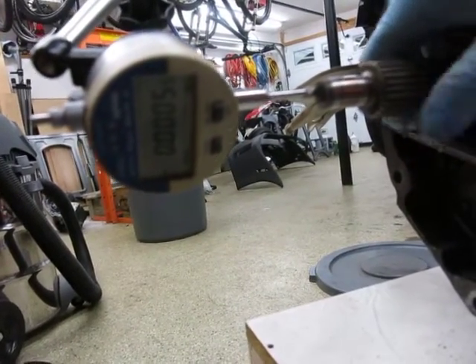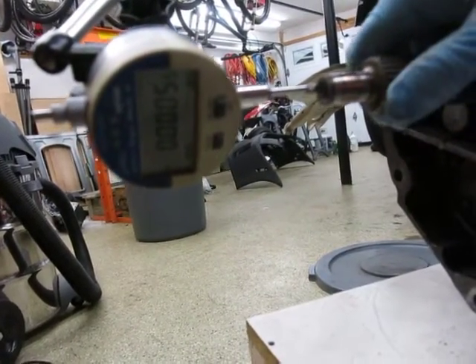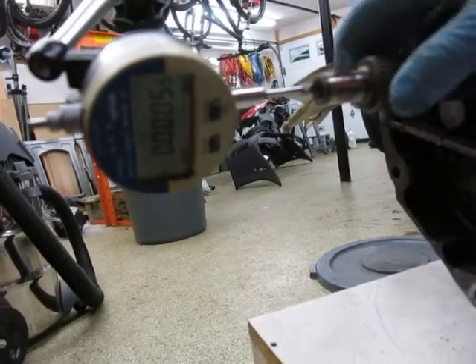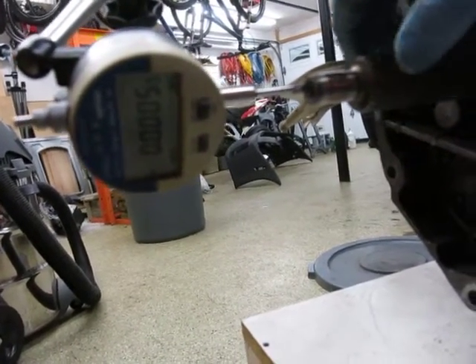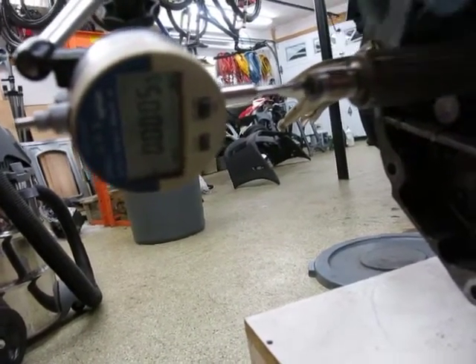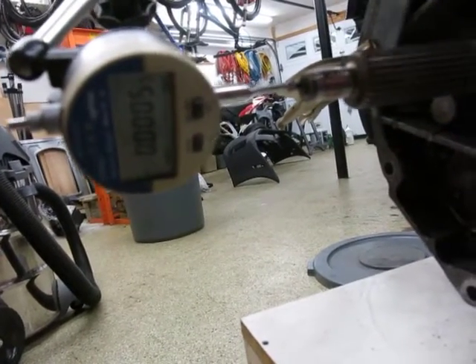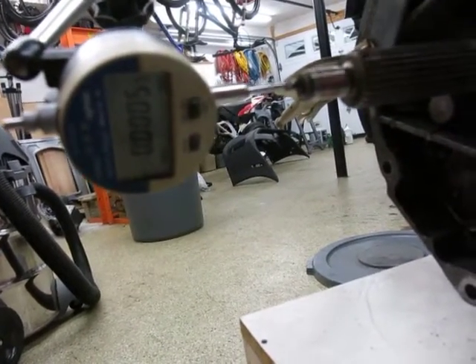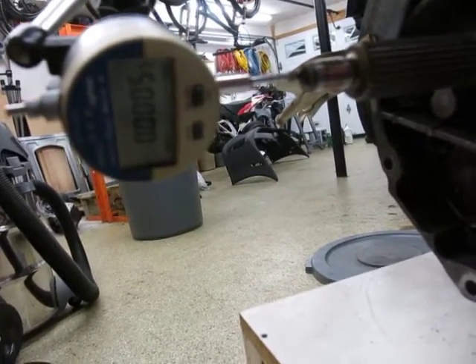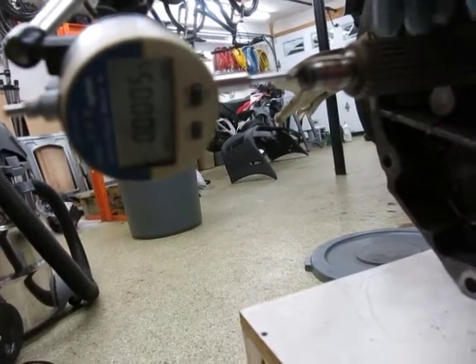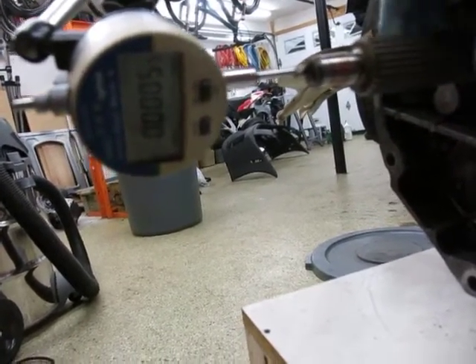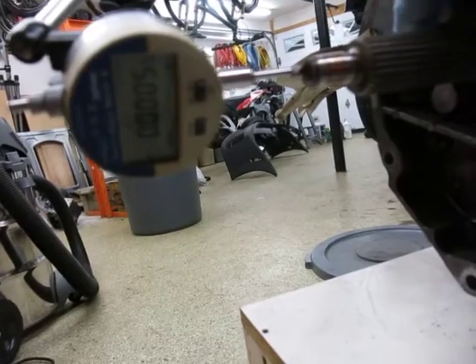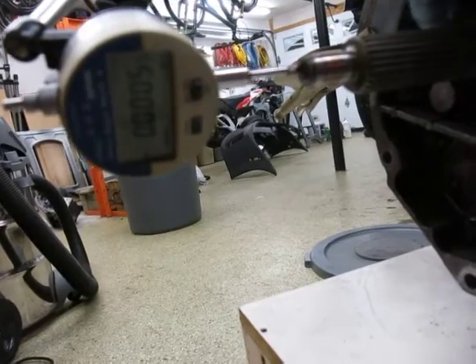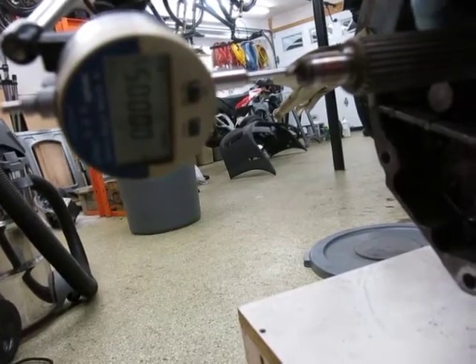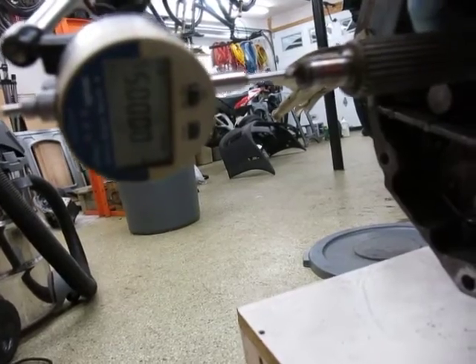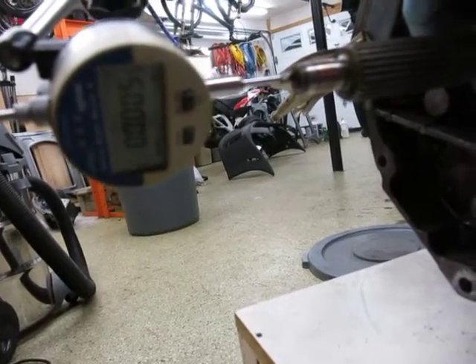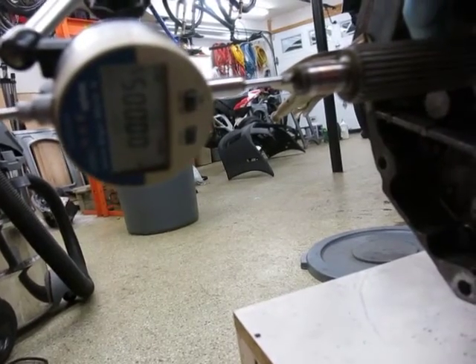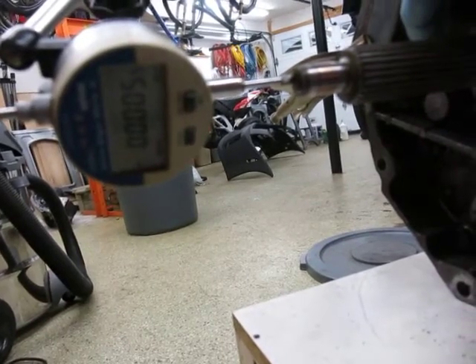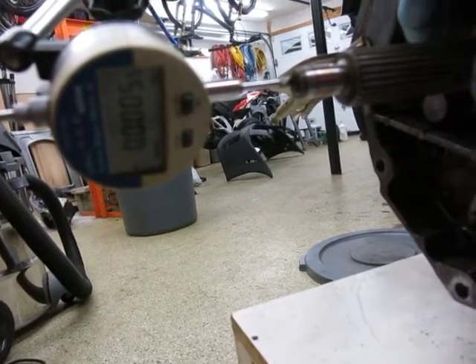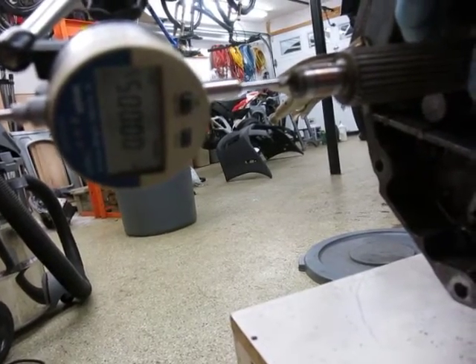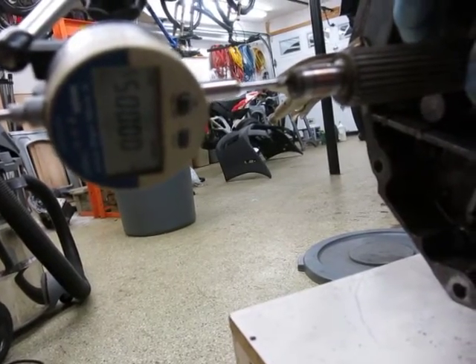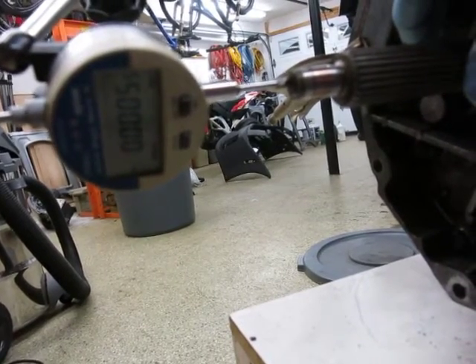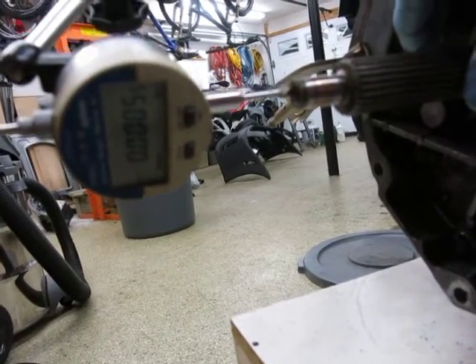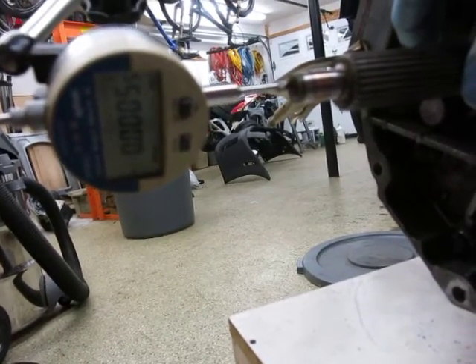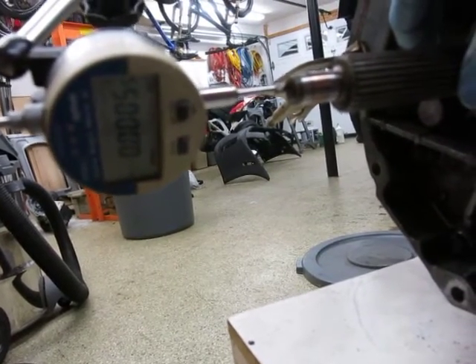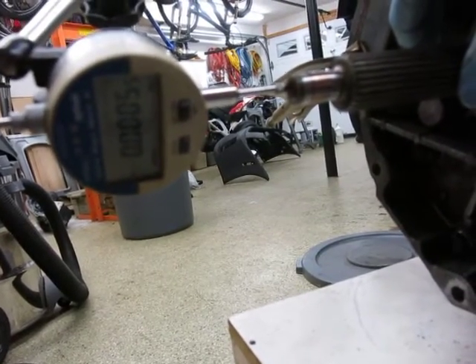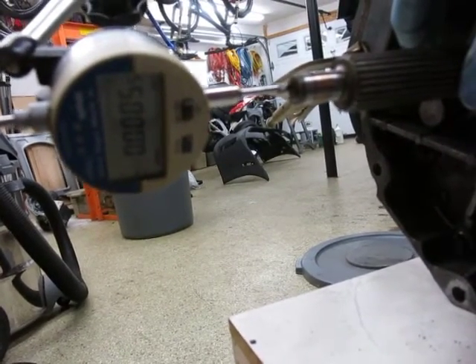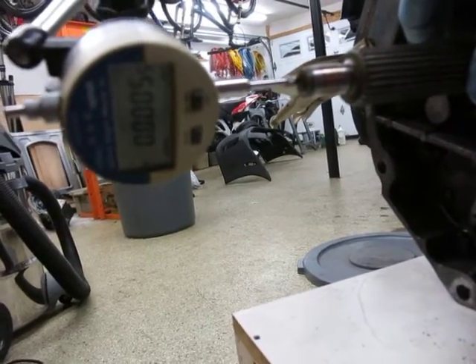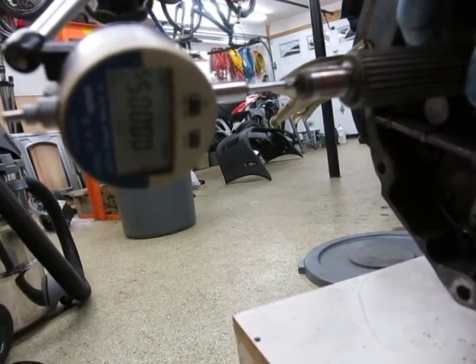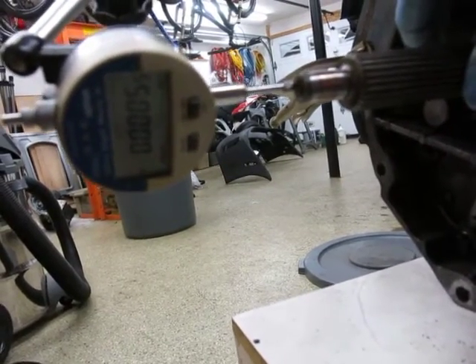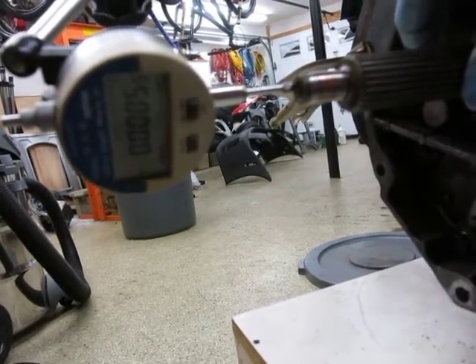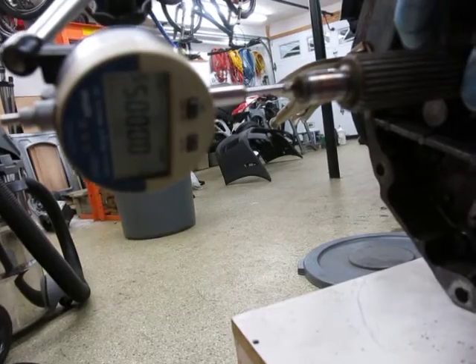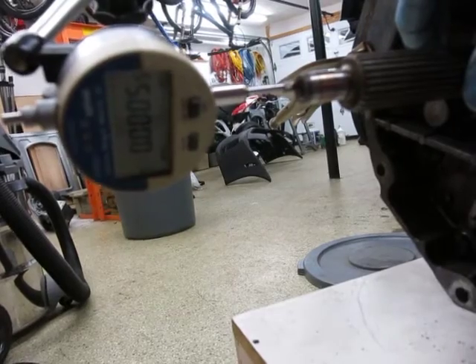Now we're going to try to measure the main shaft. This is a little trickier because there's a radial play in addition to the axial play, which throws the numbers off a little bit on a sensitive indicator such as this one.